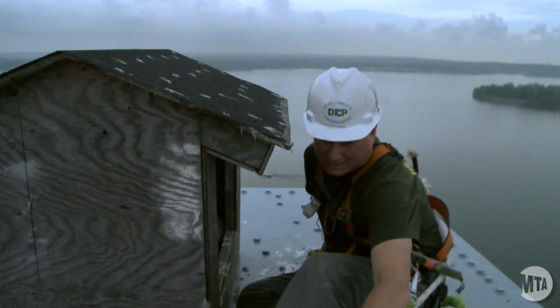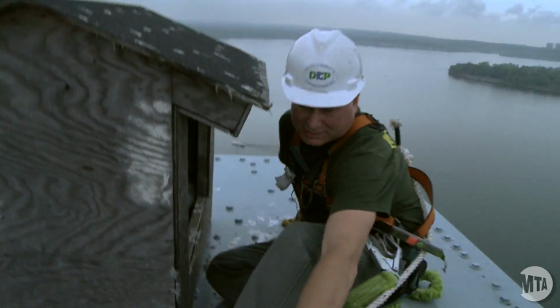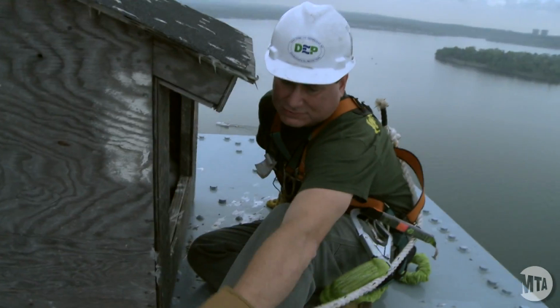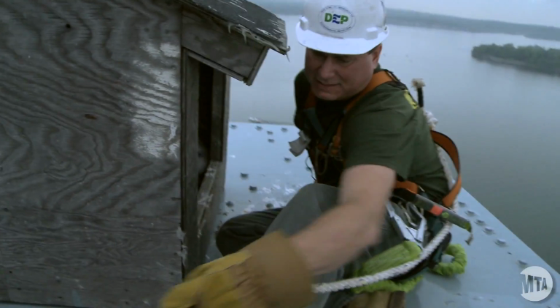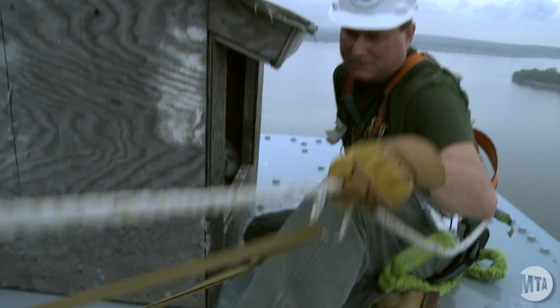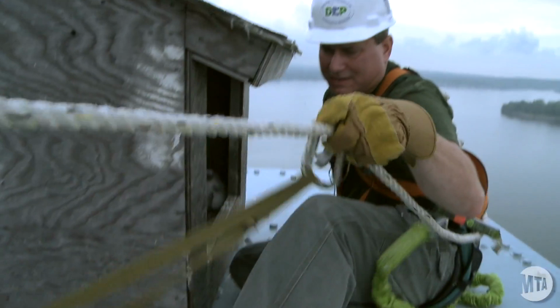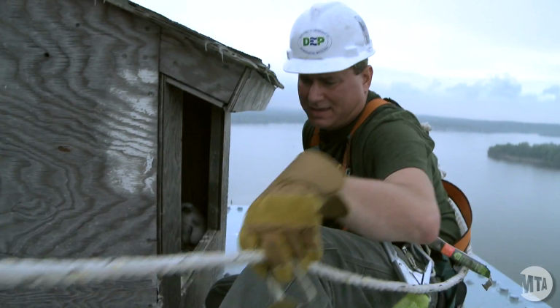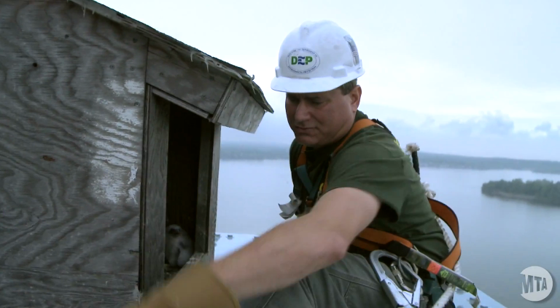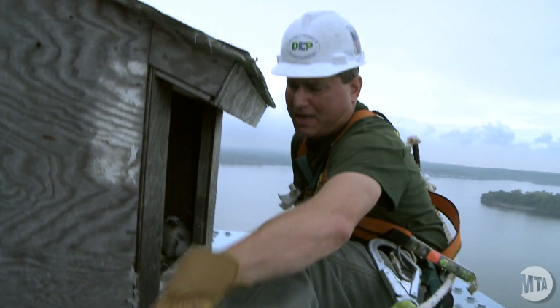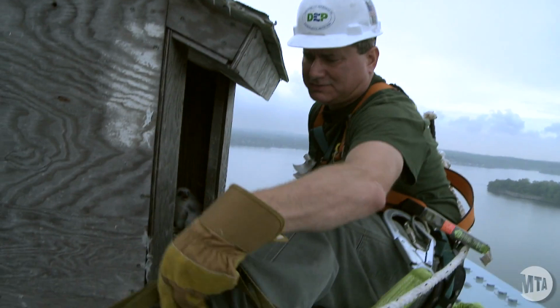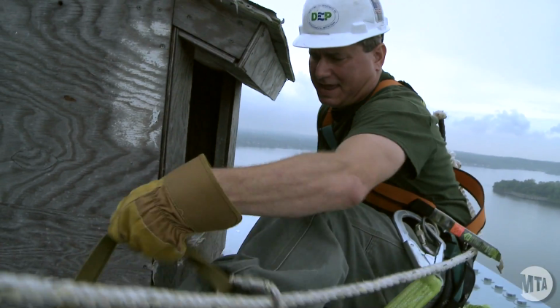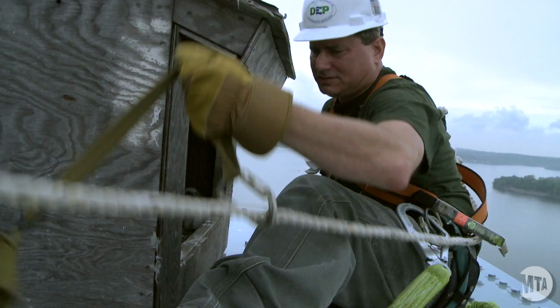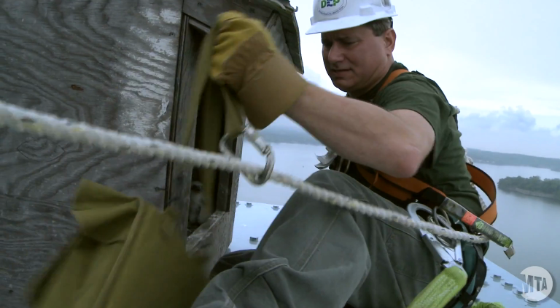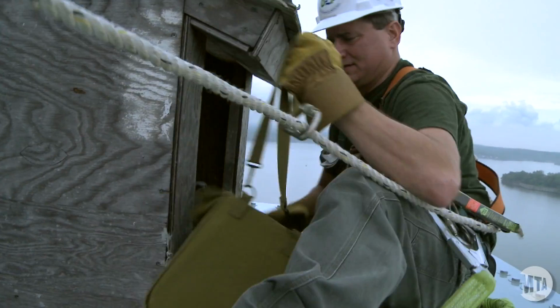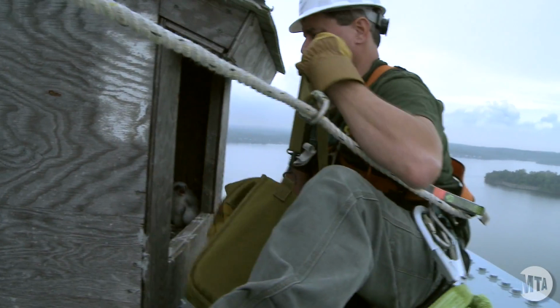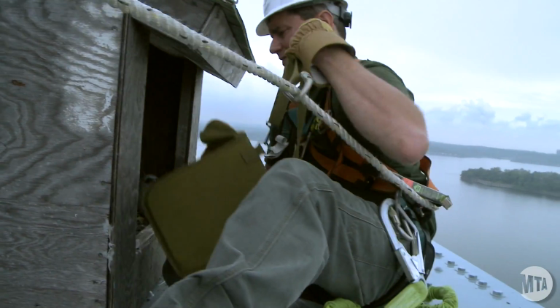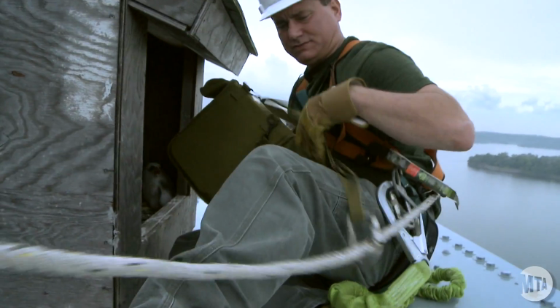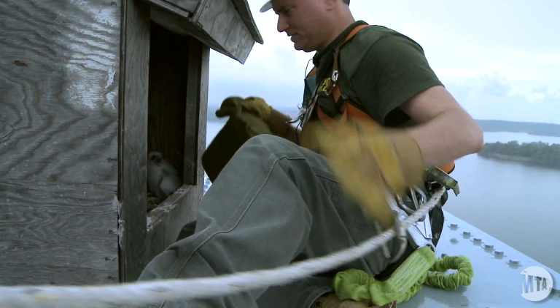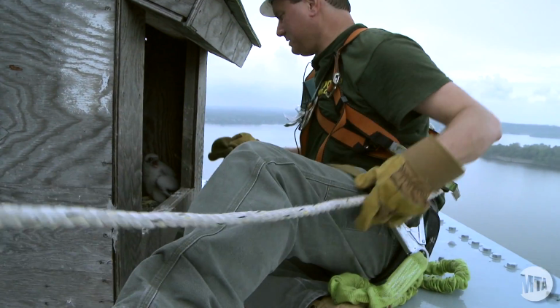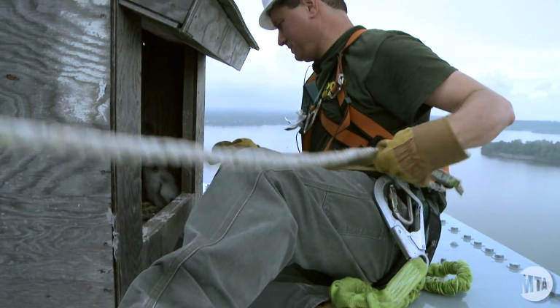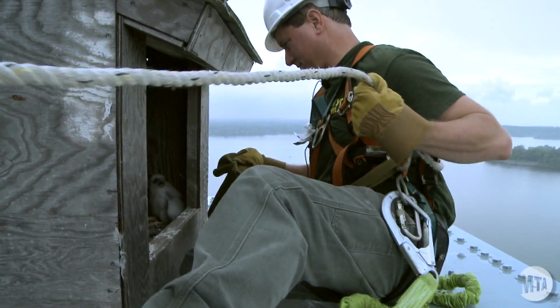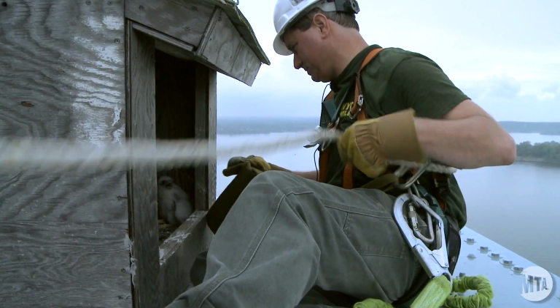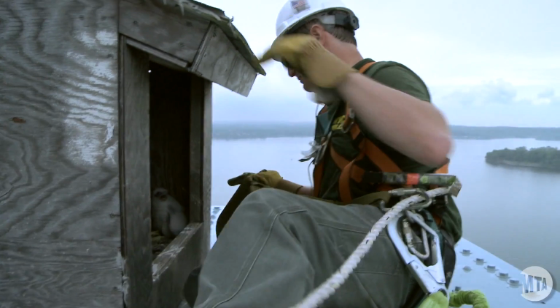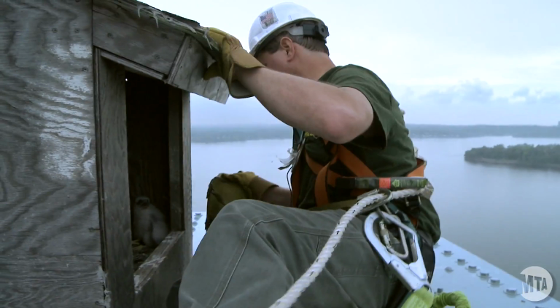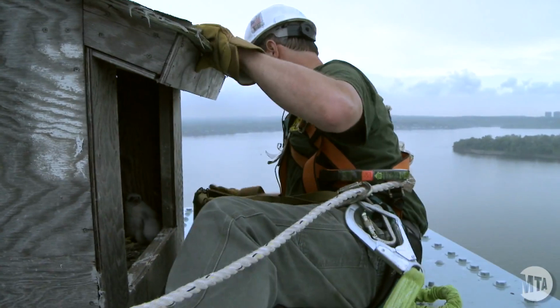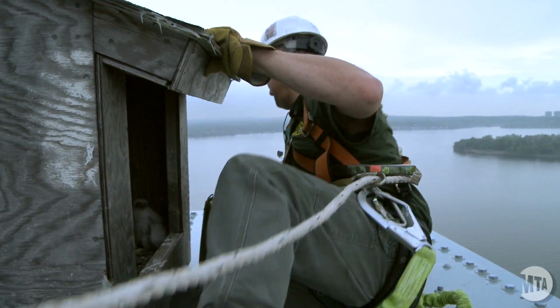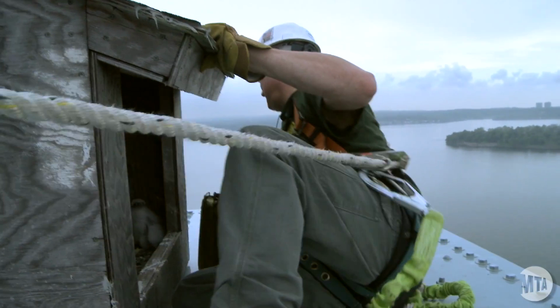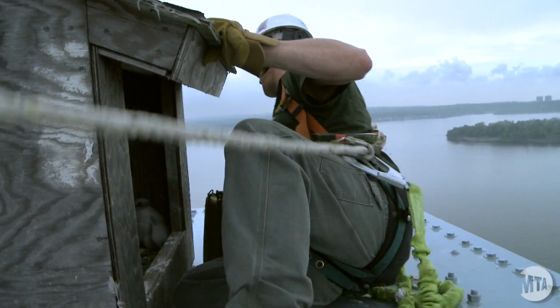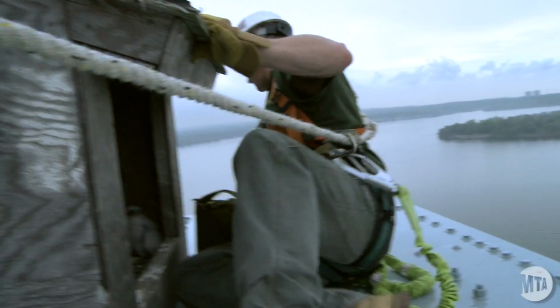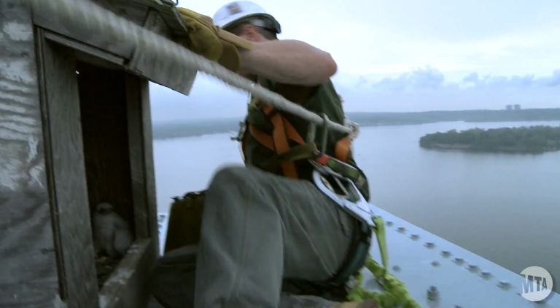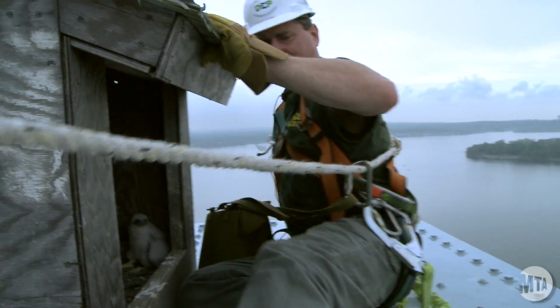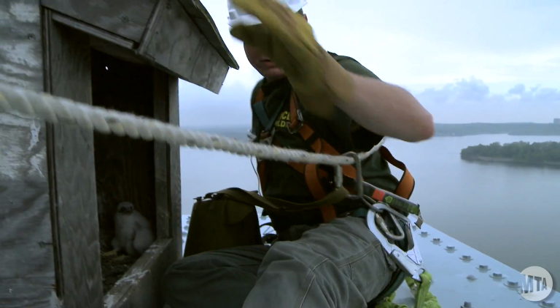We got three young falcons that hatched in this nest box this year, and they're actually right up in the front.